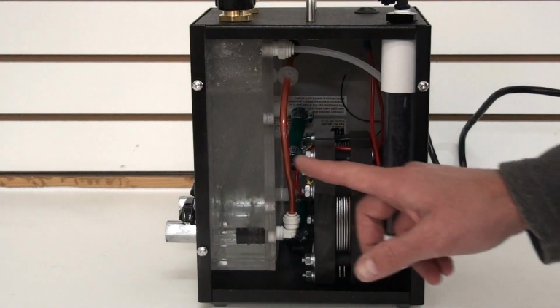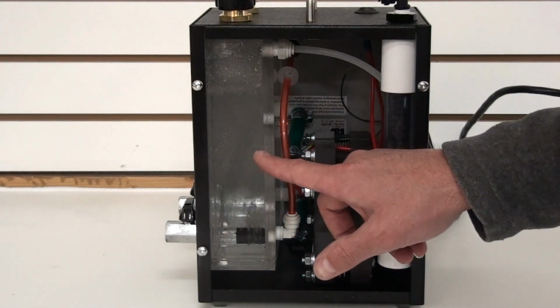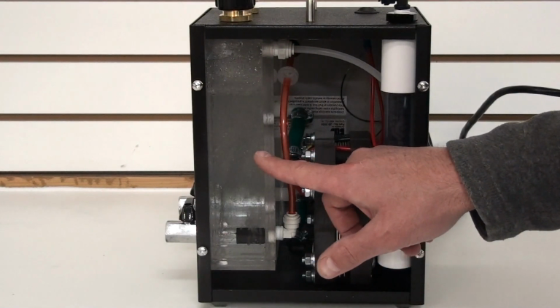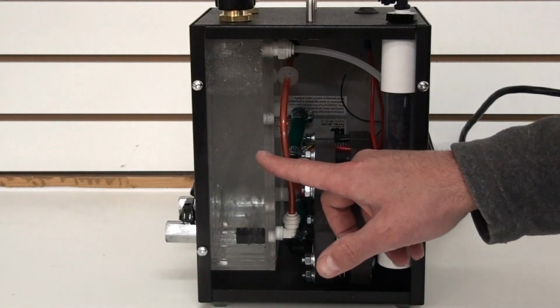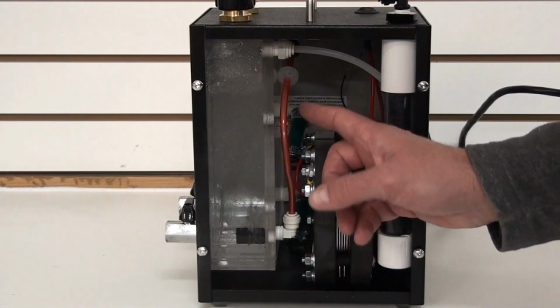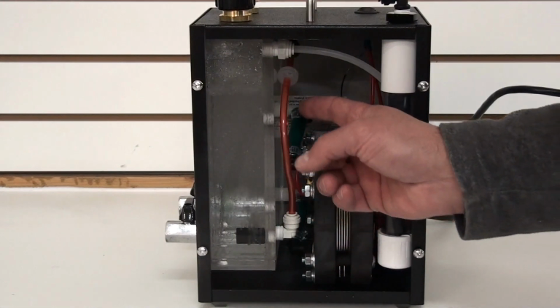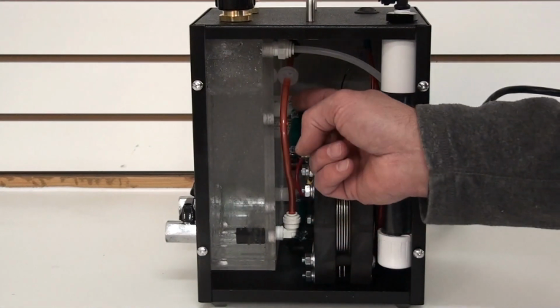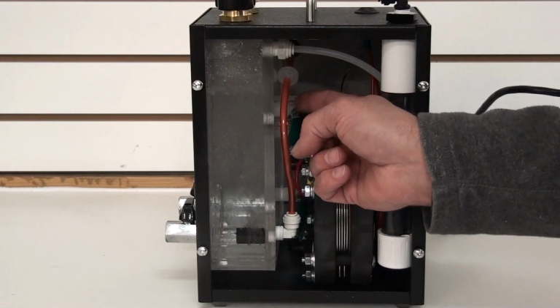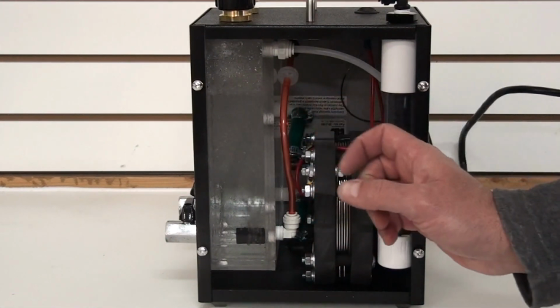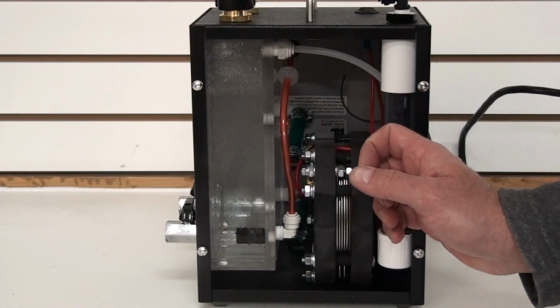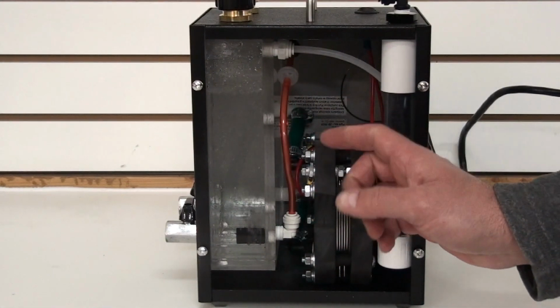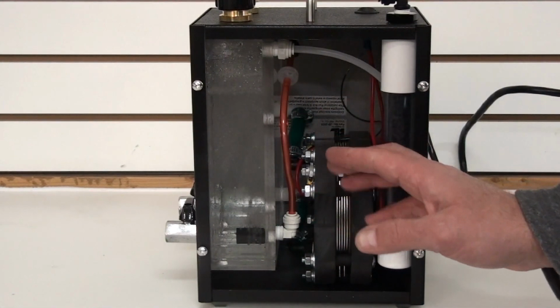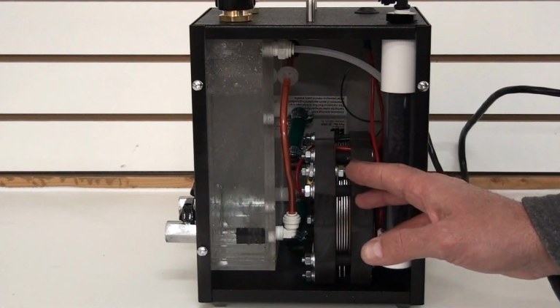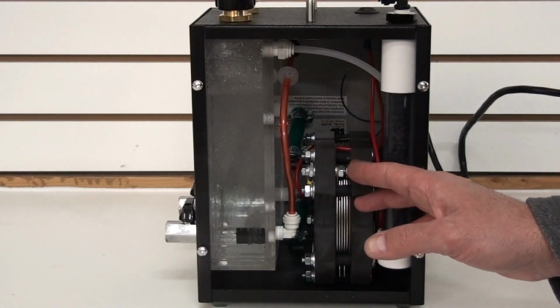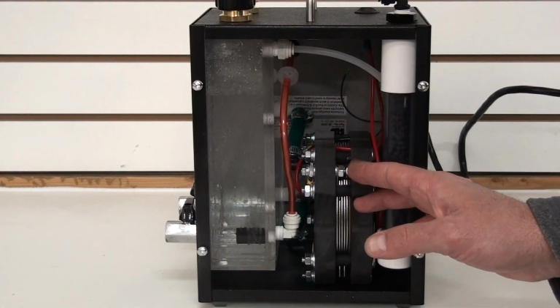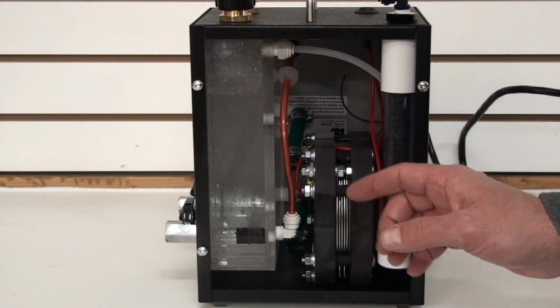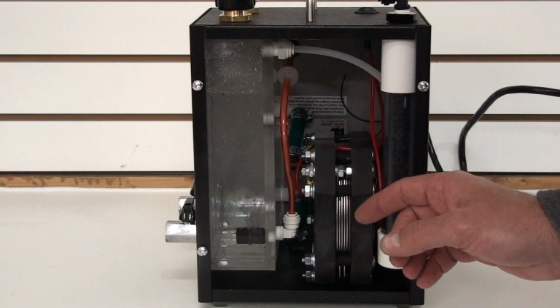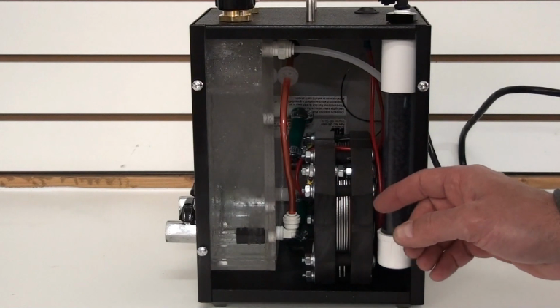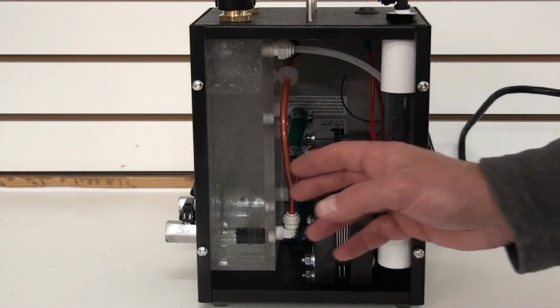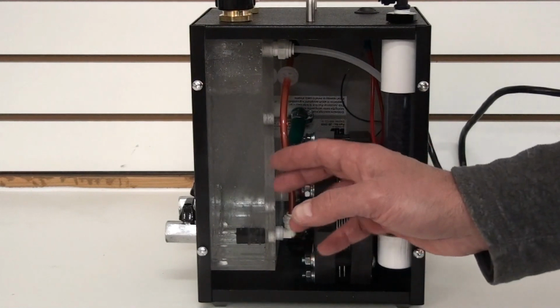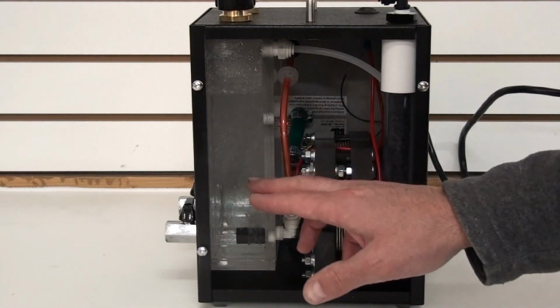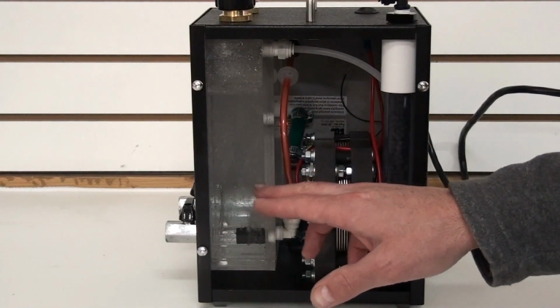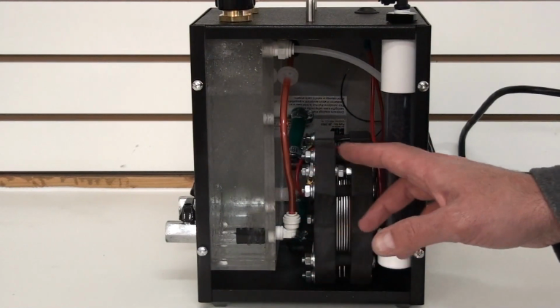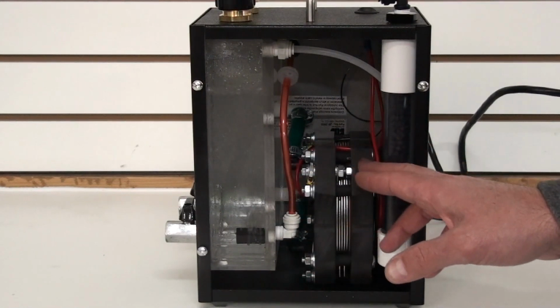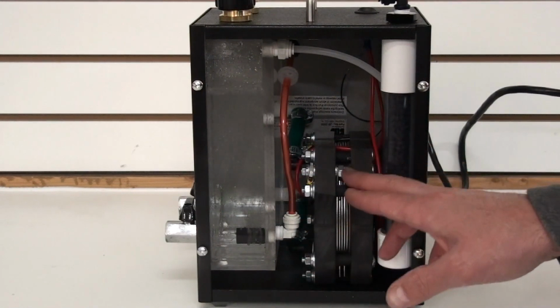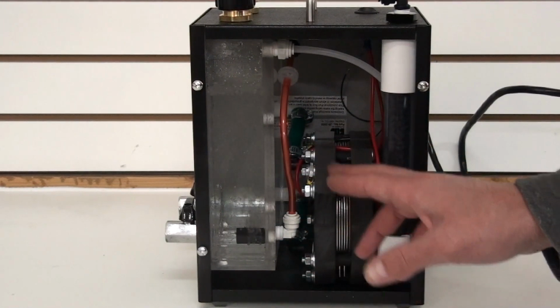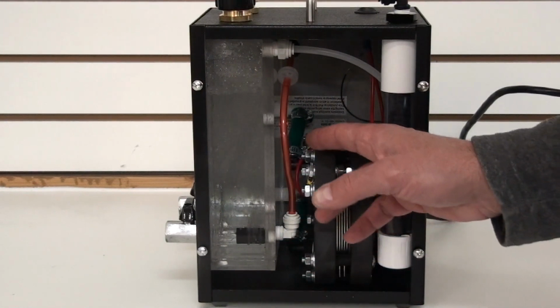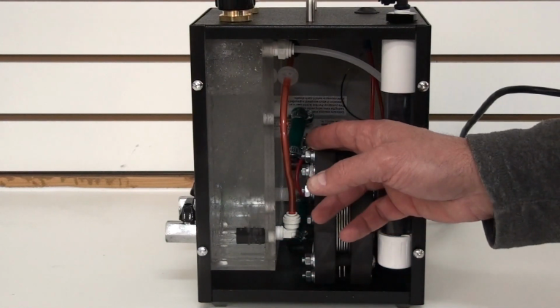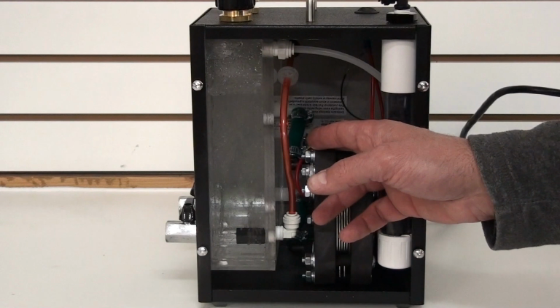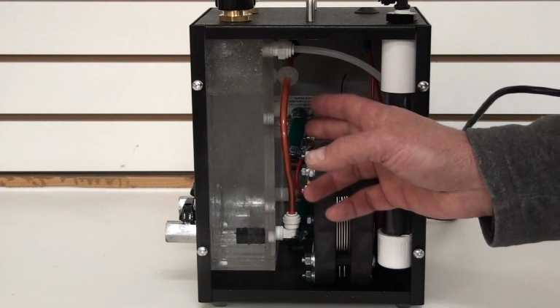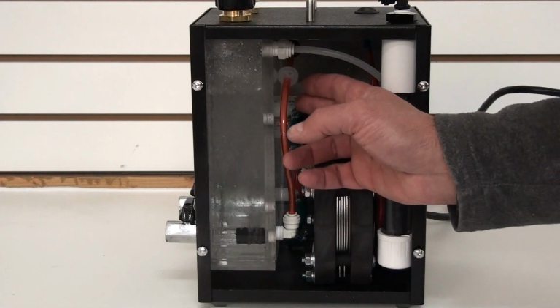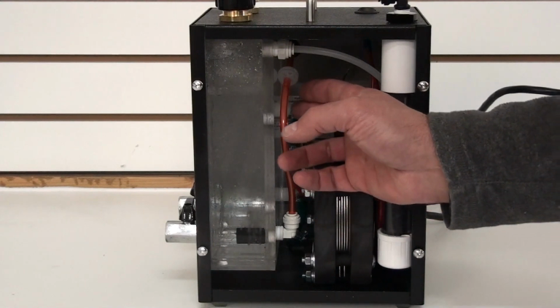Here we have our reservoir tanks. In the back is our main water reservoir — it feeds the hydrogen generator with water. And up front, this is our bubbler. Hydrogen gas will come out of the generator into the bubbler.